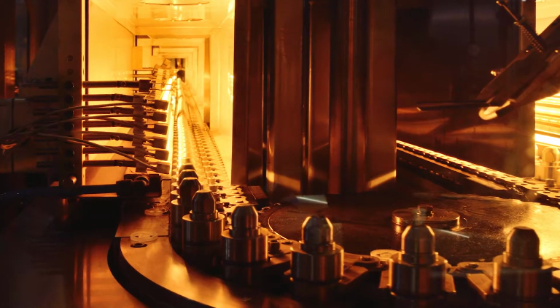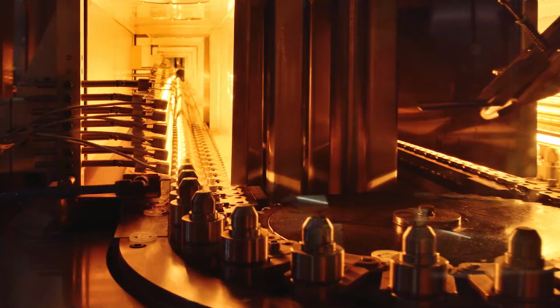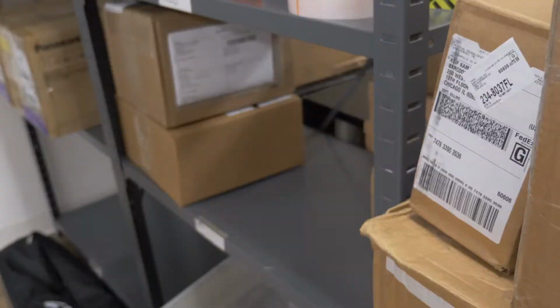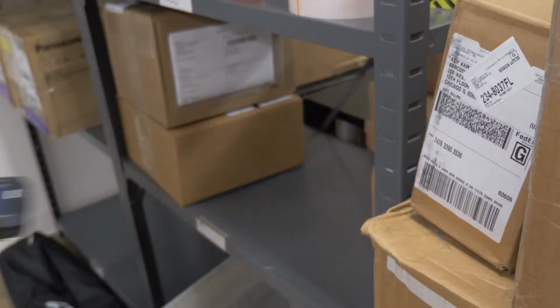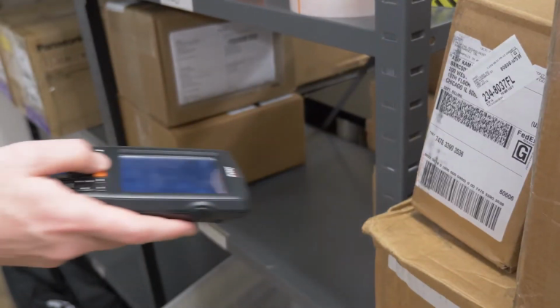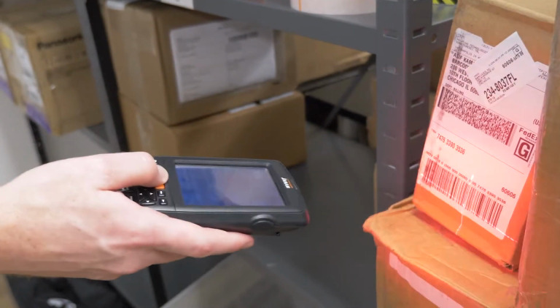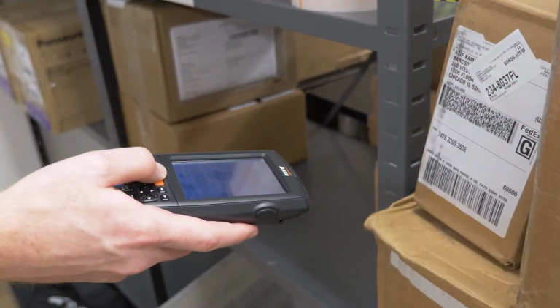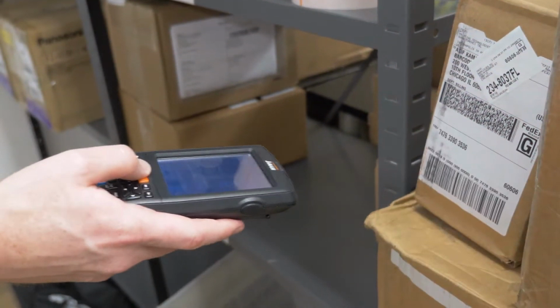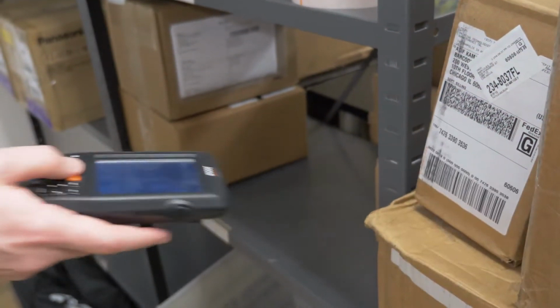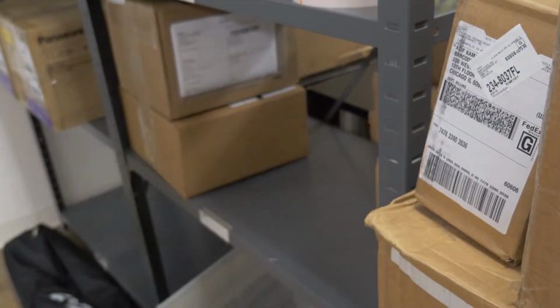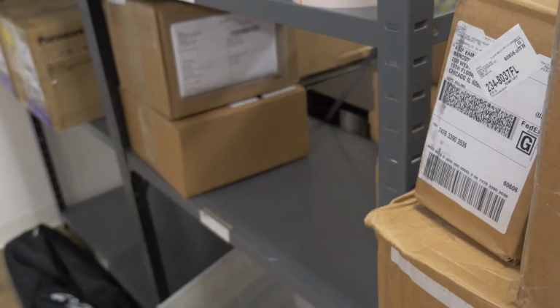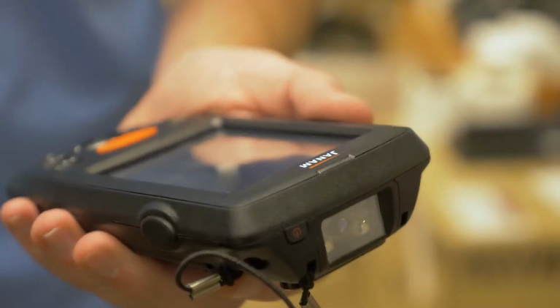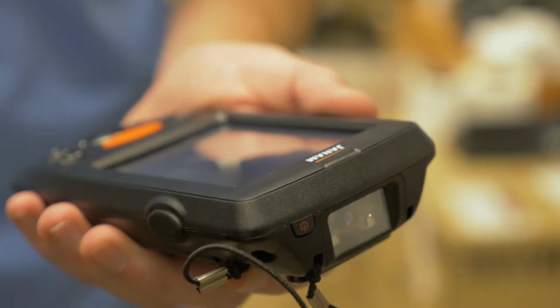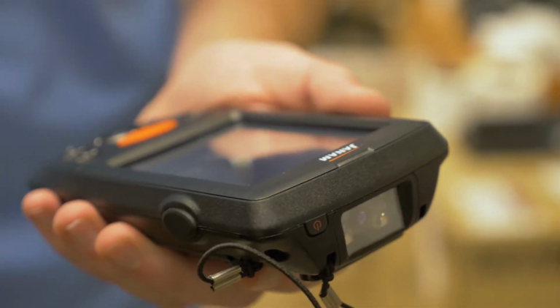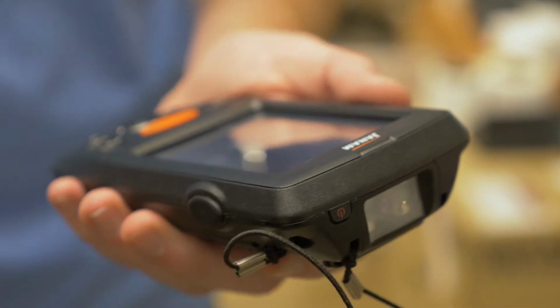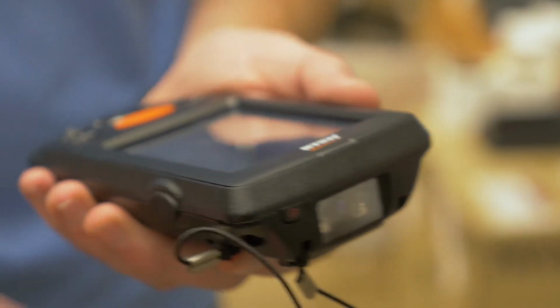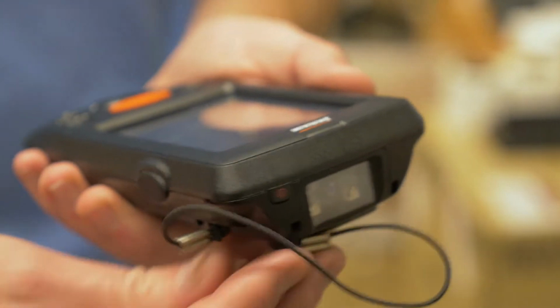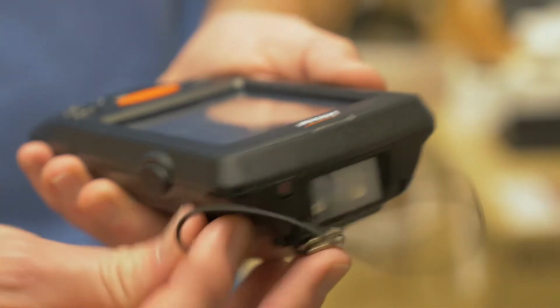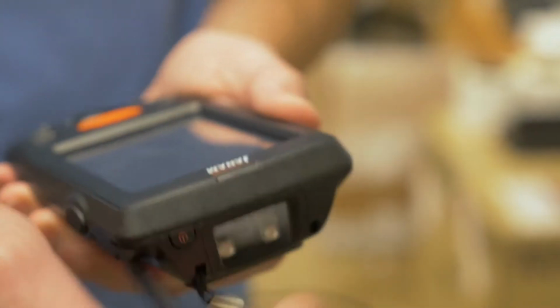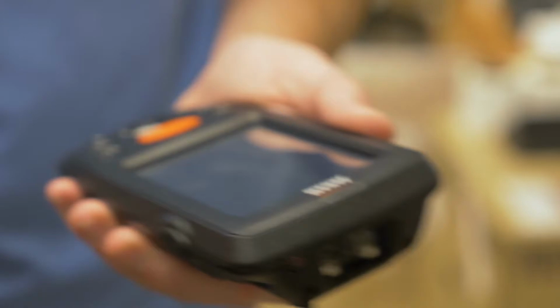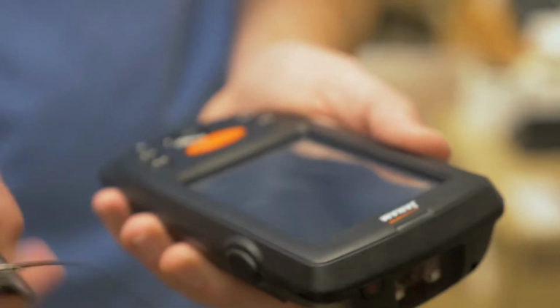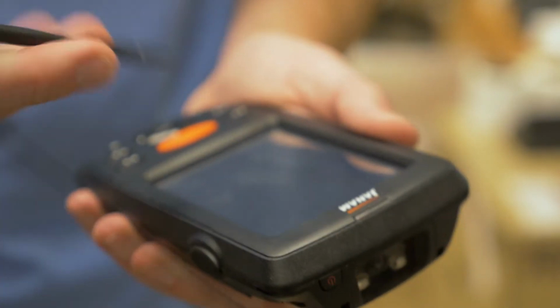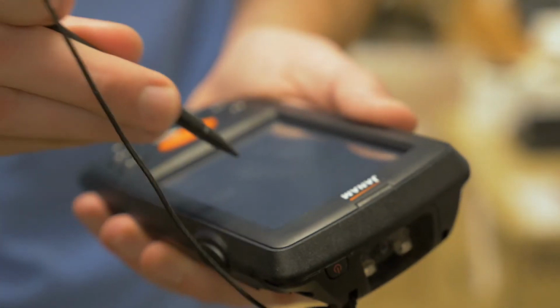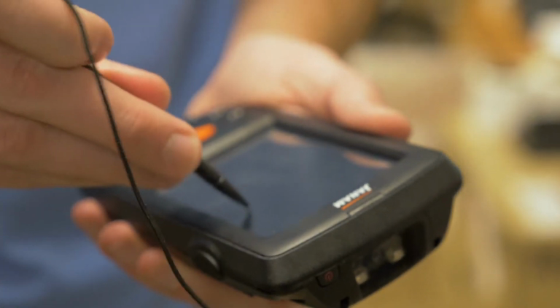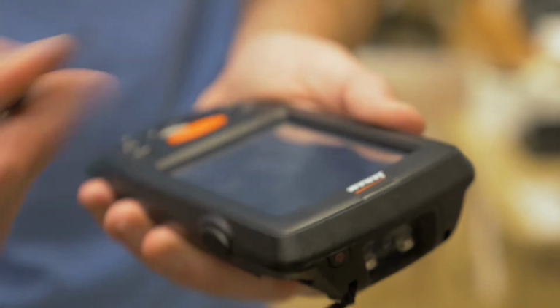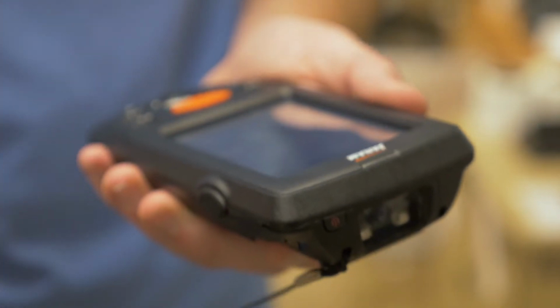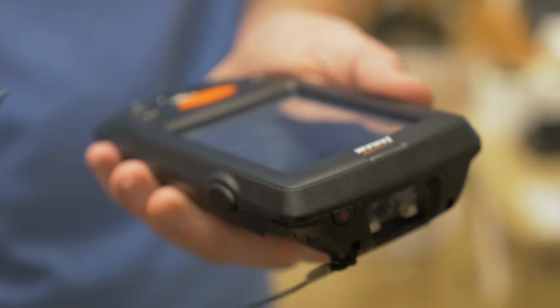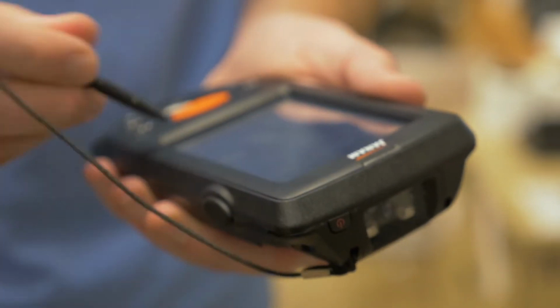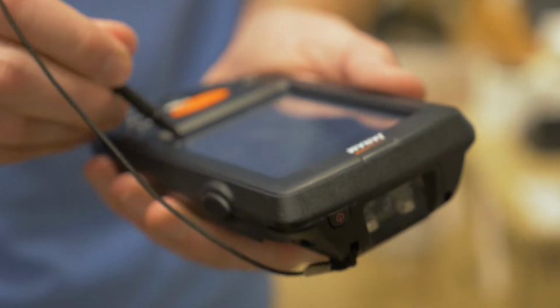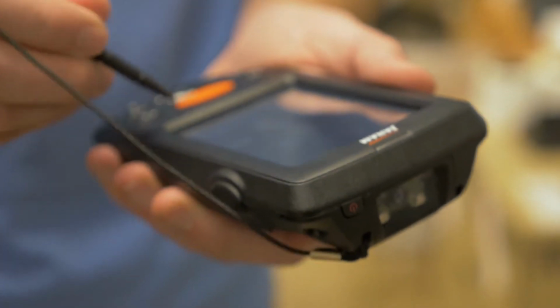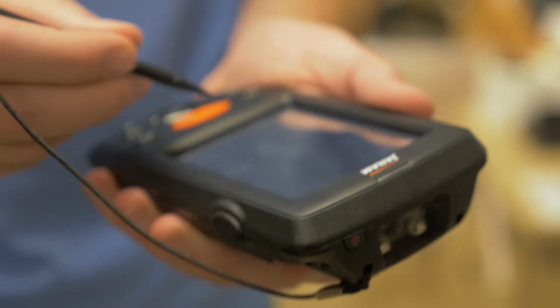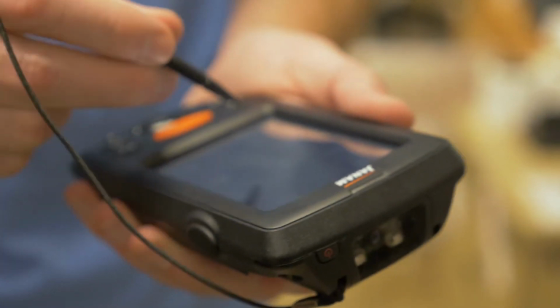You can even drop this rugged handheld from 4 feet onto concrete and expose it to elements such as rain or dust. The IP54 rating makes sure your XM70 doesn't give up.